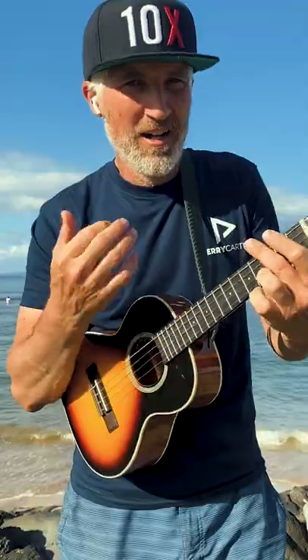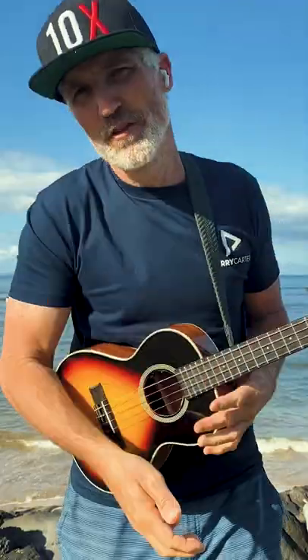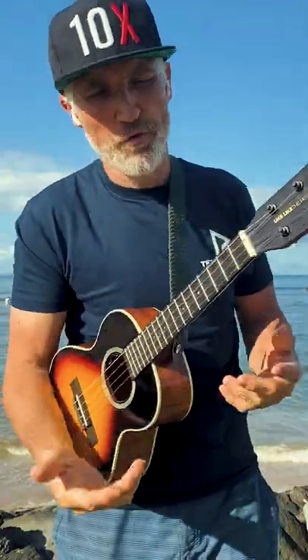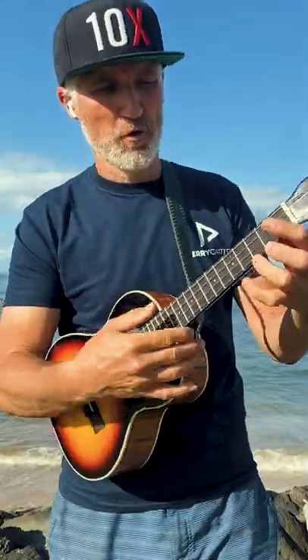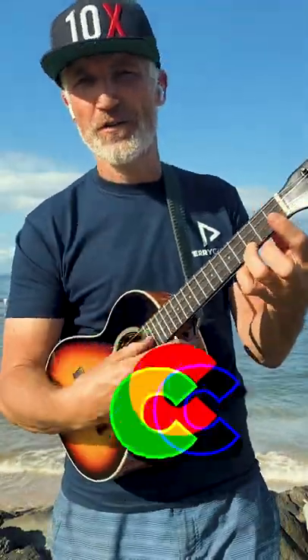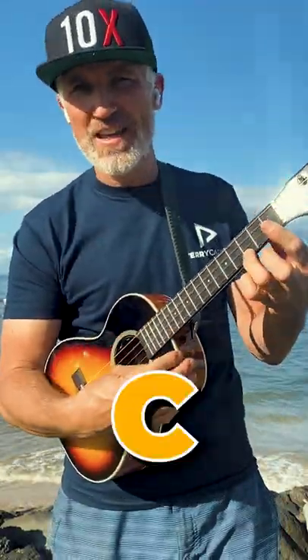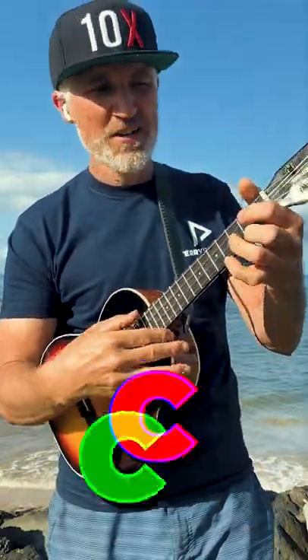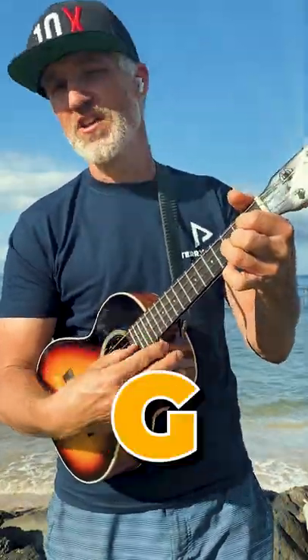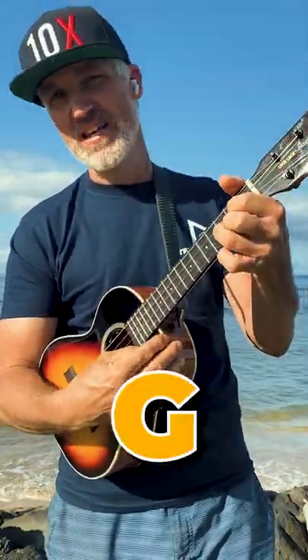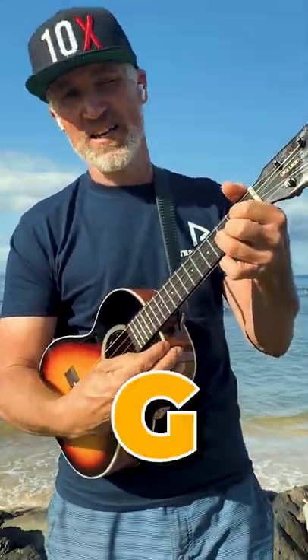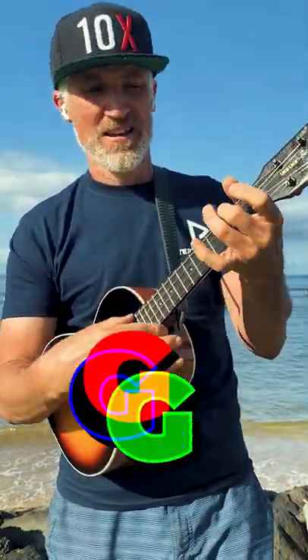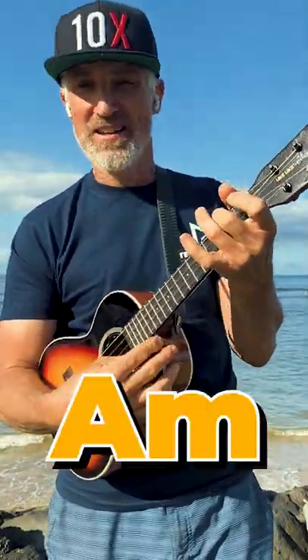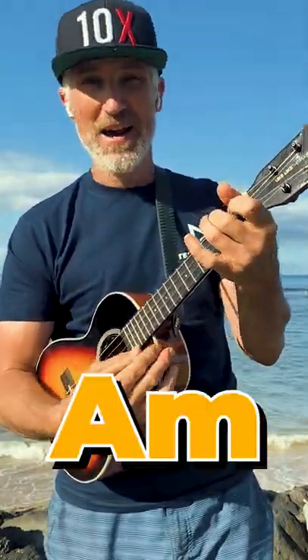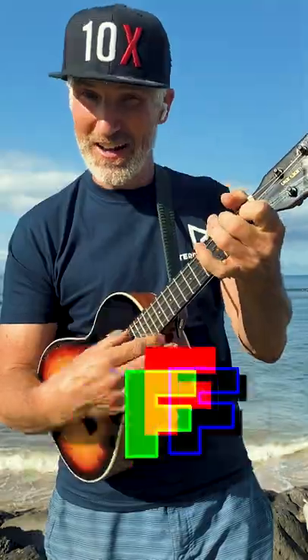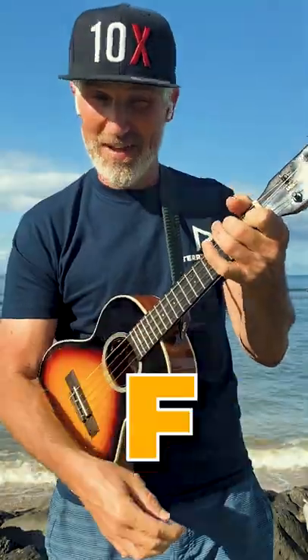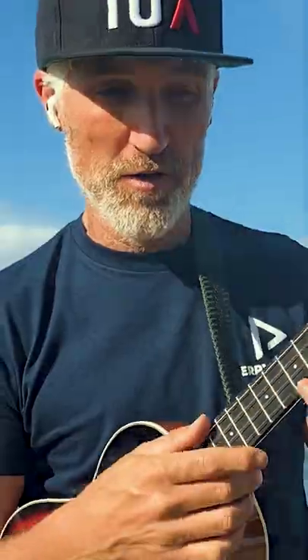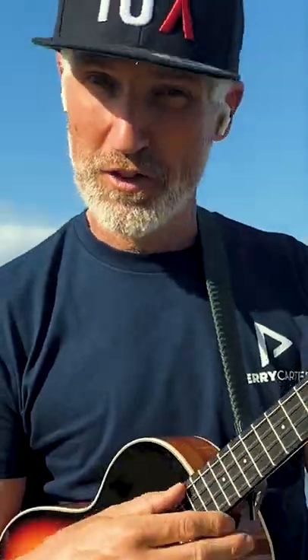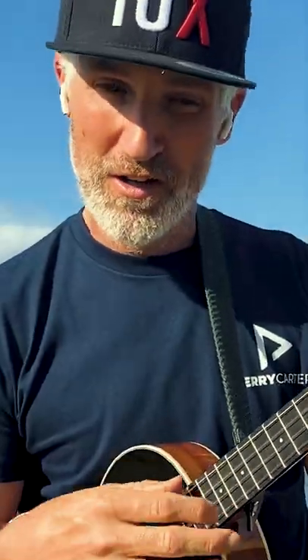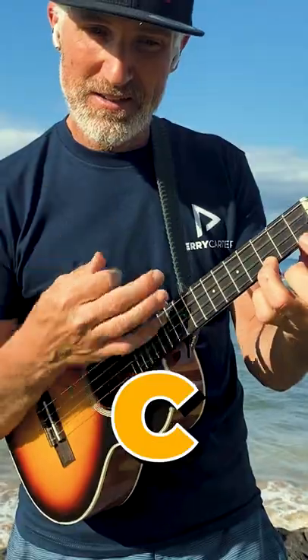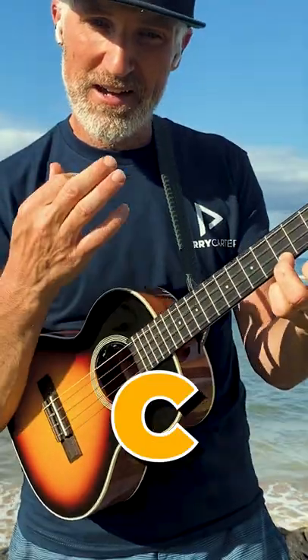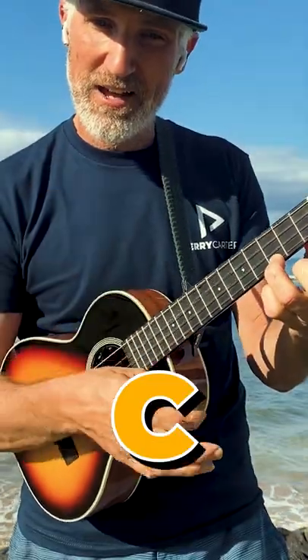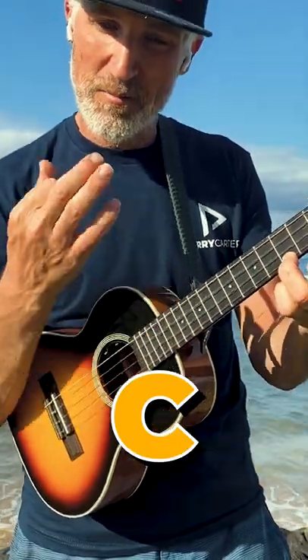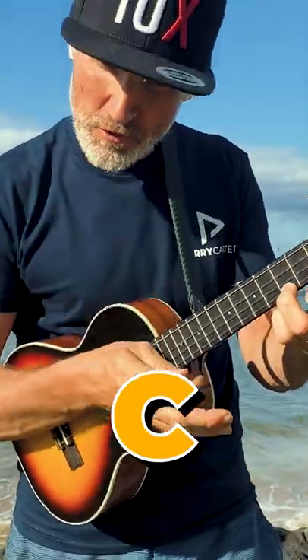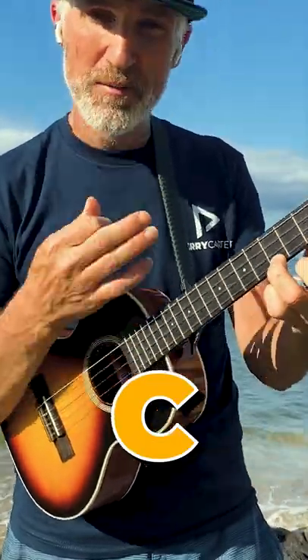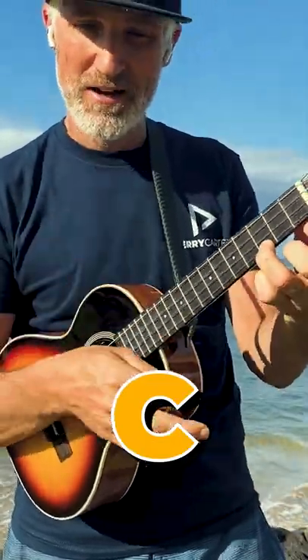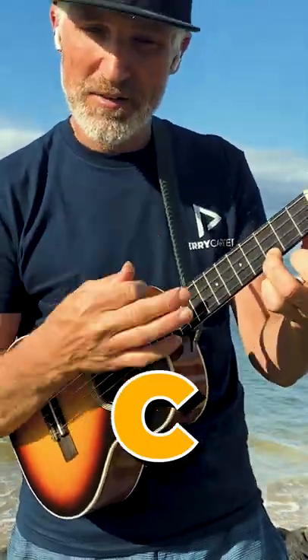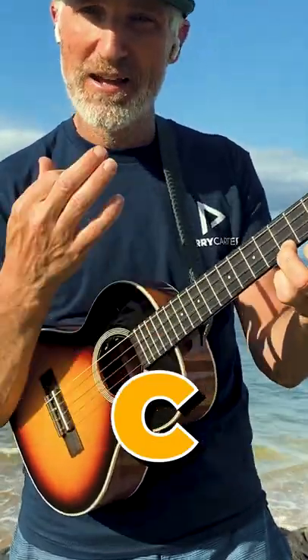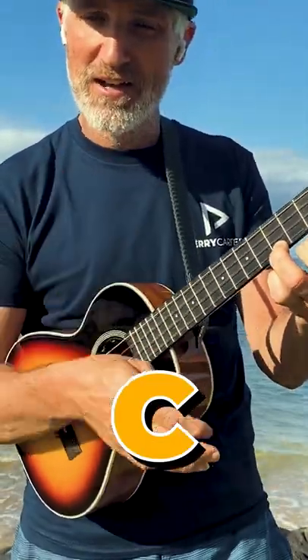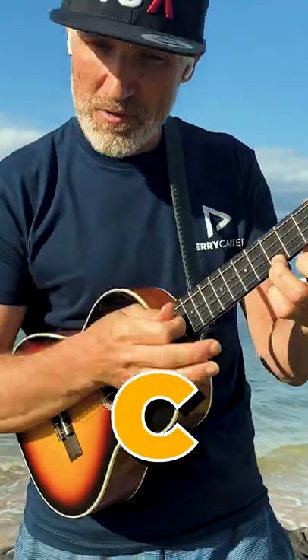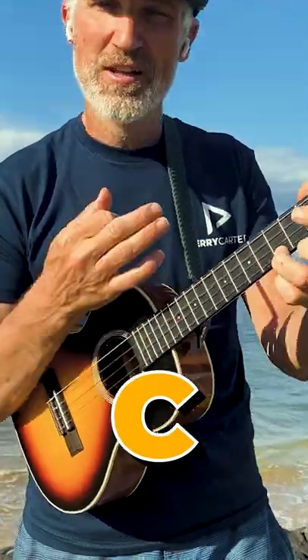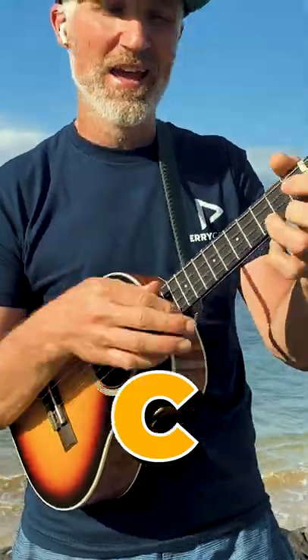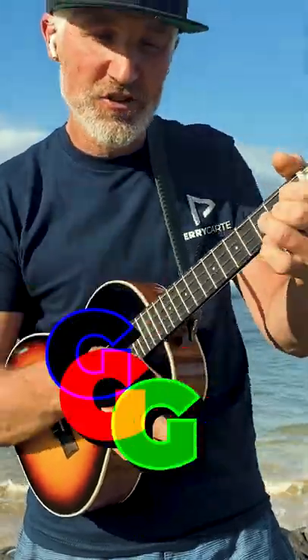We'll just do four simple chords: C, G, A minor, and F. And the rhythm's going to go down, down, up, mute, up, down, up, down, down, up, mute, and G.